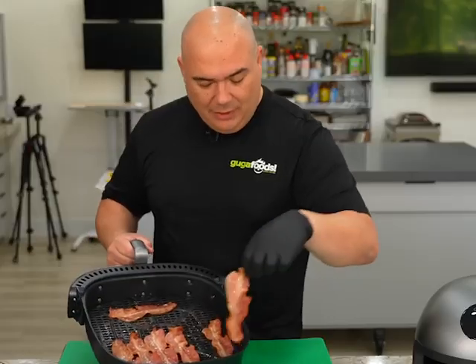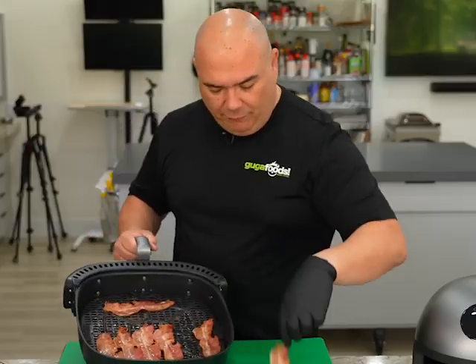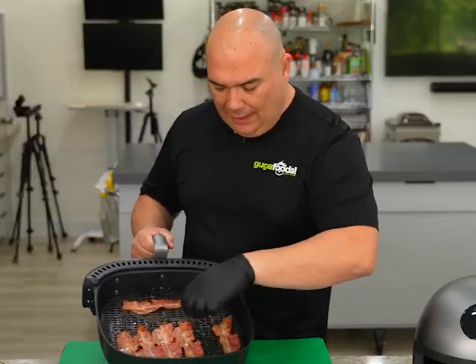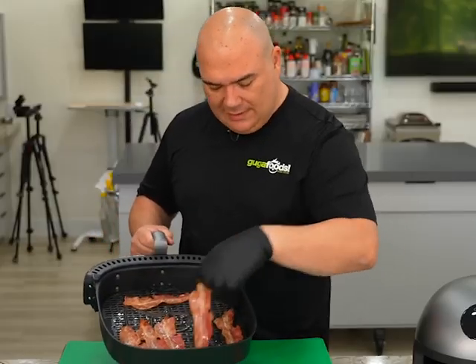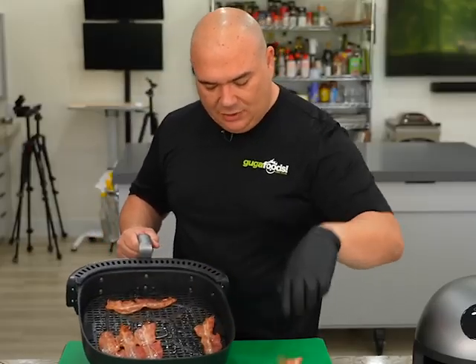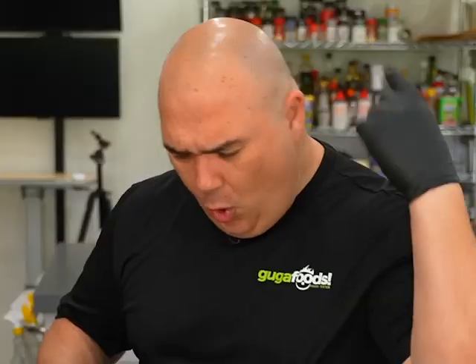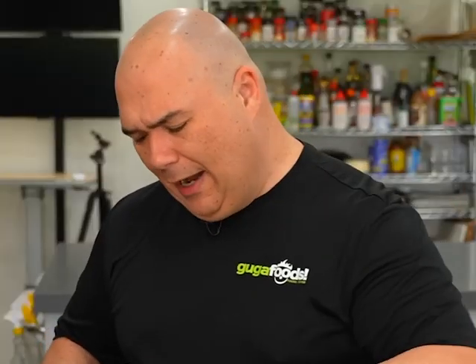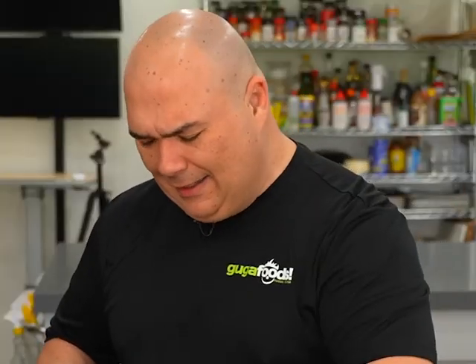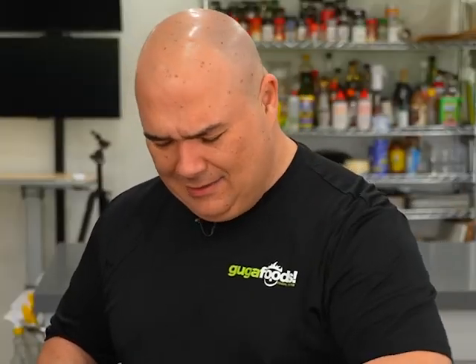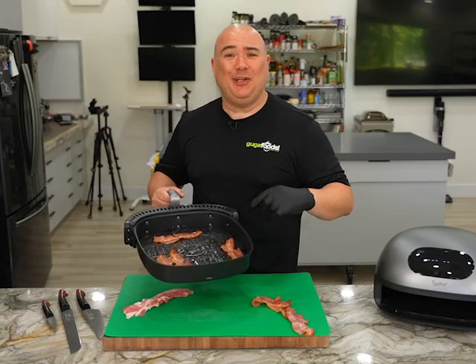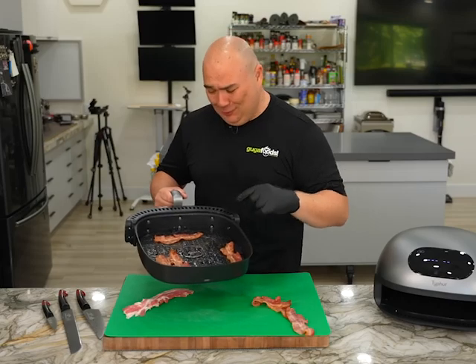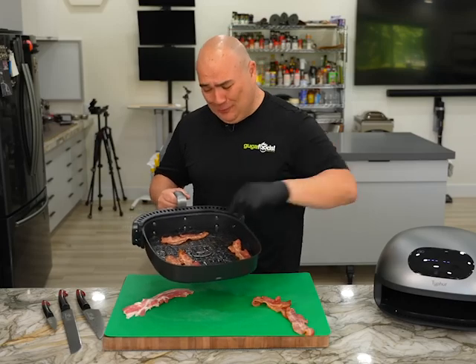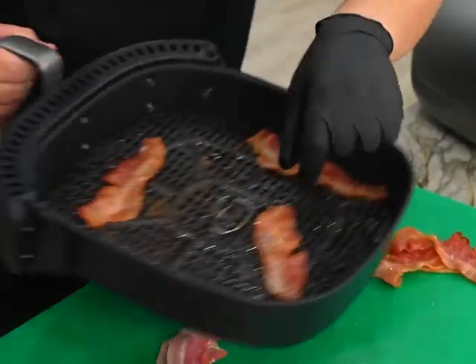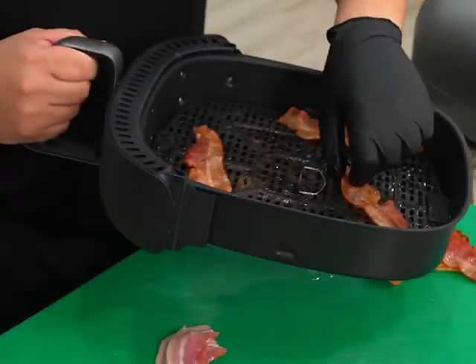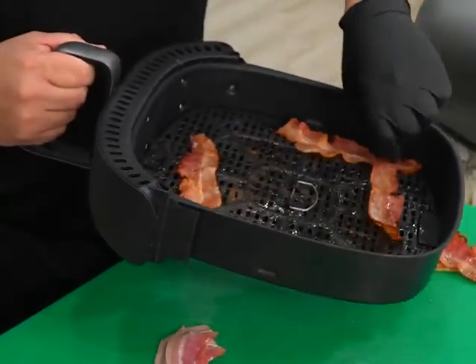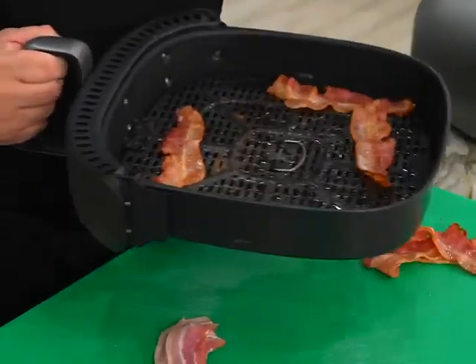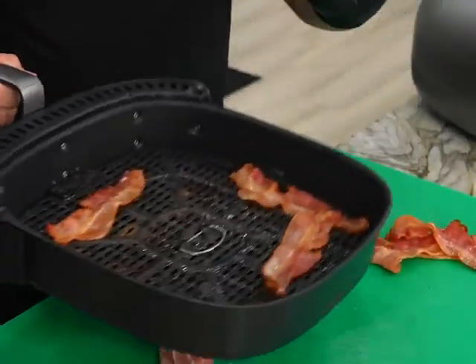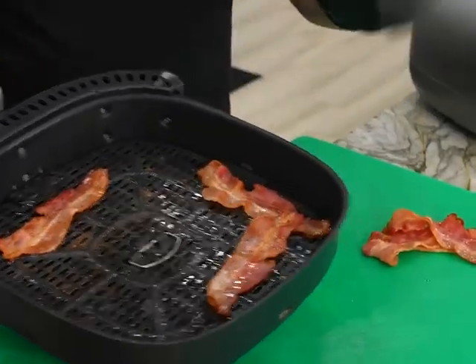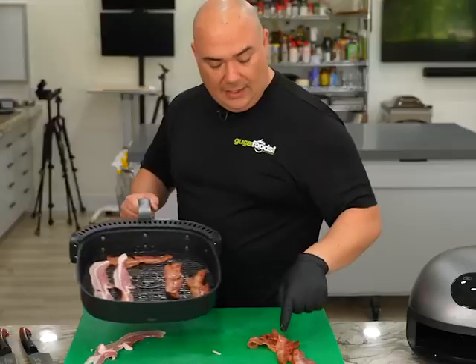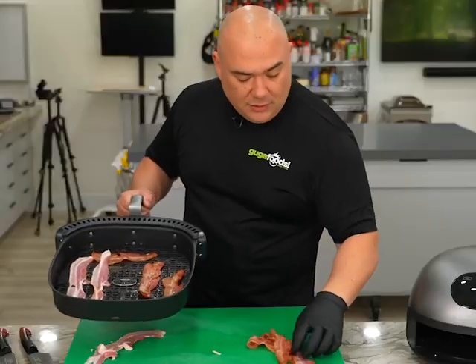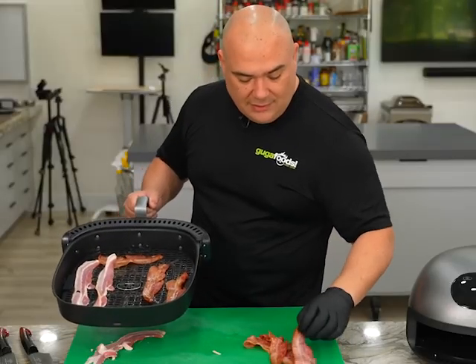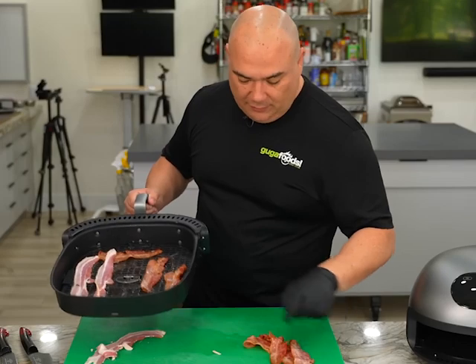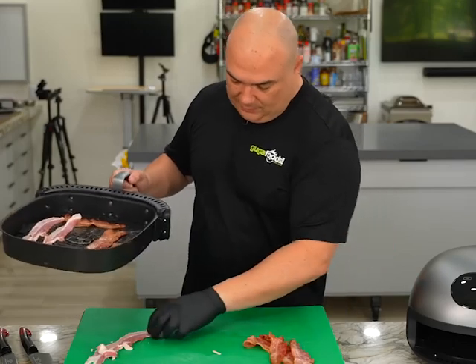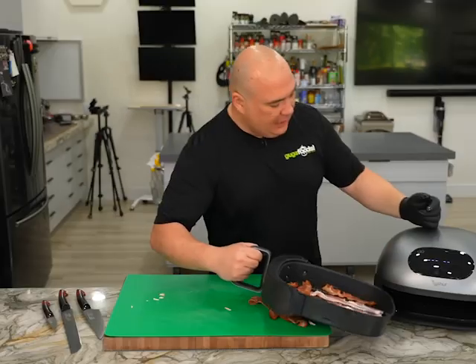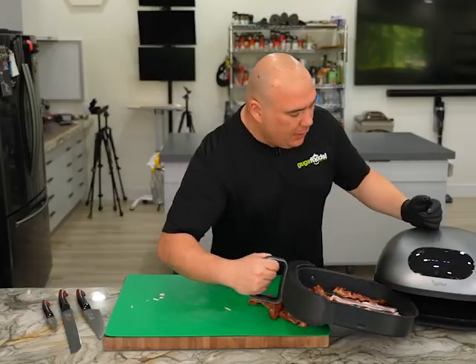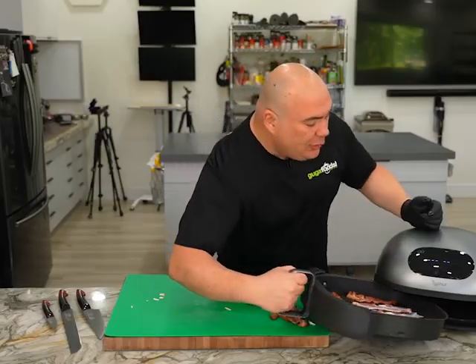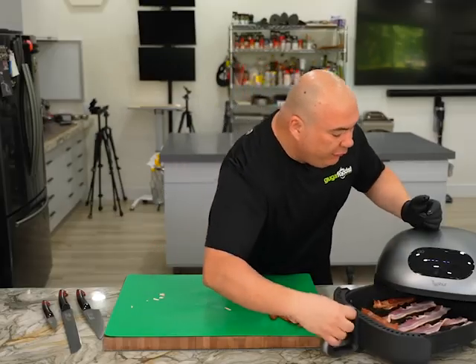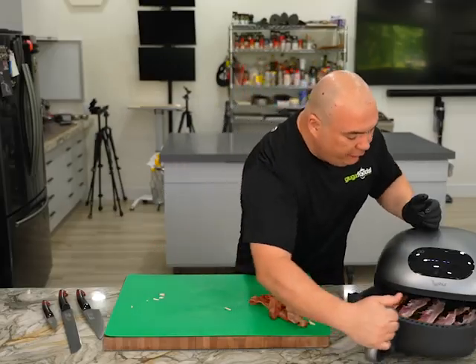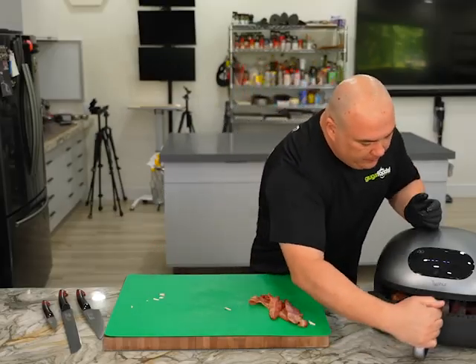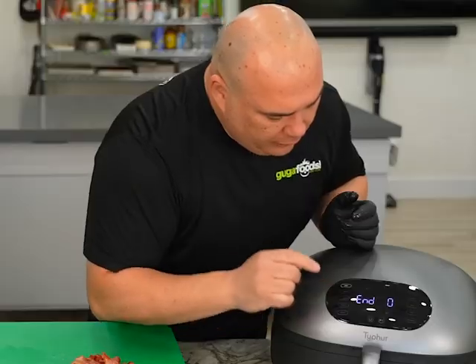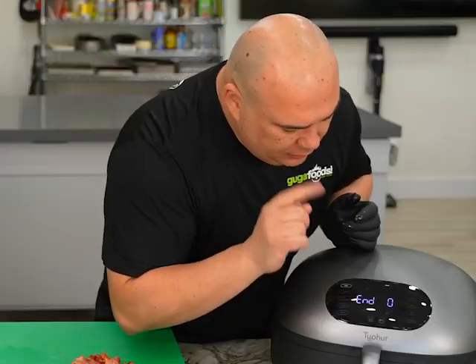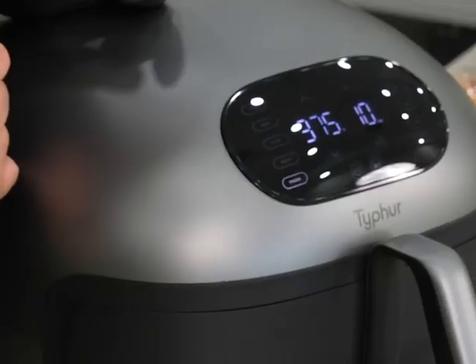I'm gonna take a few out because I actually like that texture. I'm gonna keep some in because I also want some crispy bits — some nice and soft, some crispy. Same thing, 325 for an additional 10 minutes.